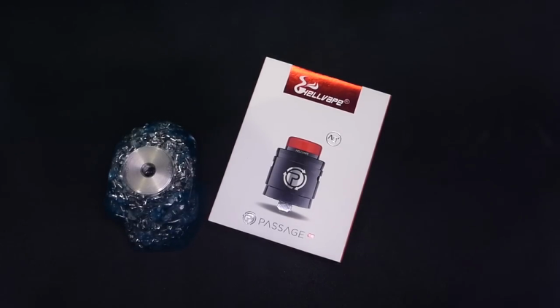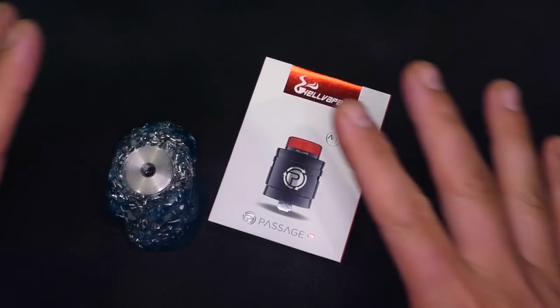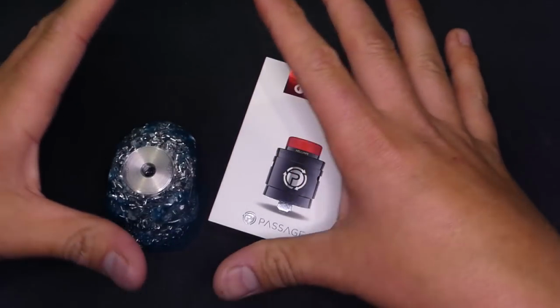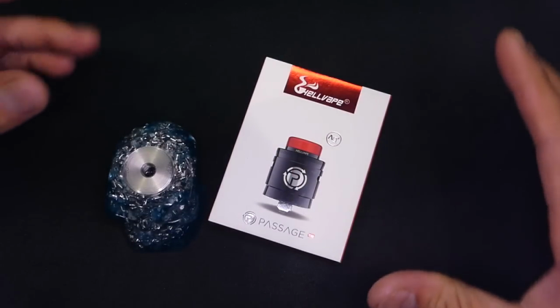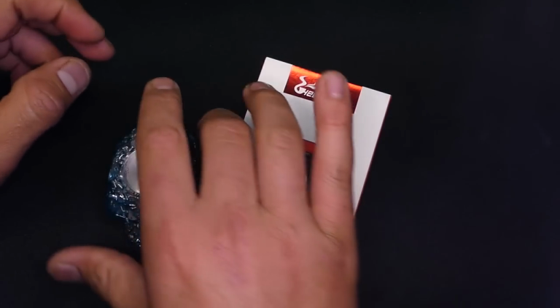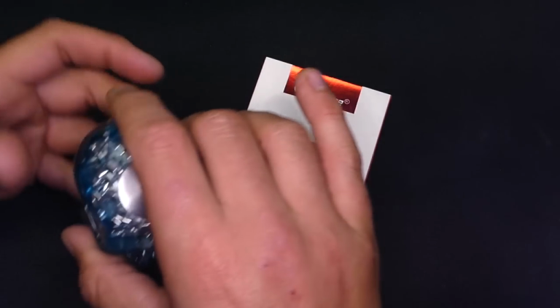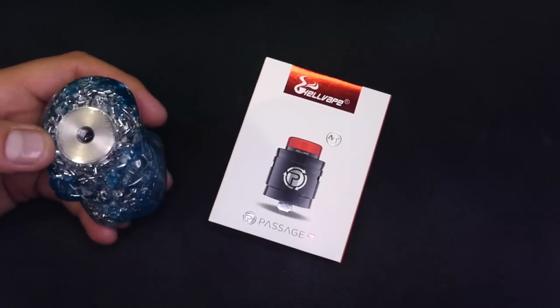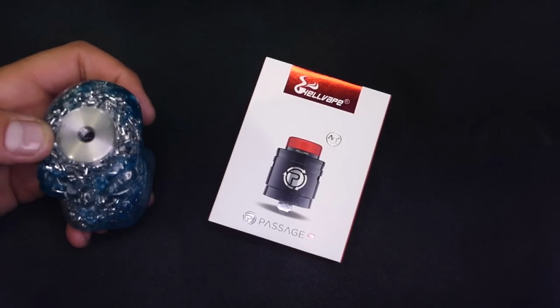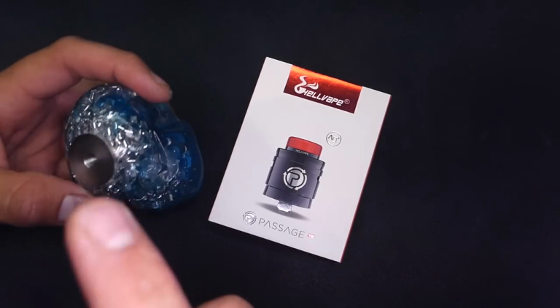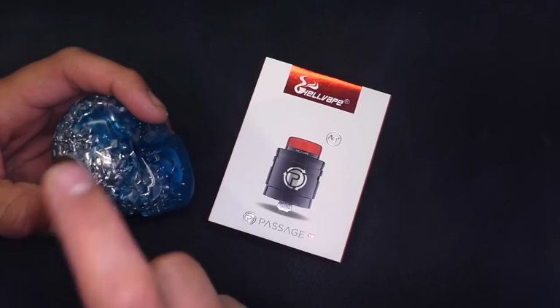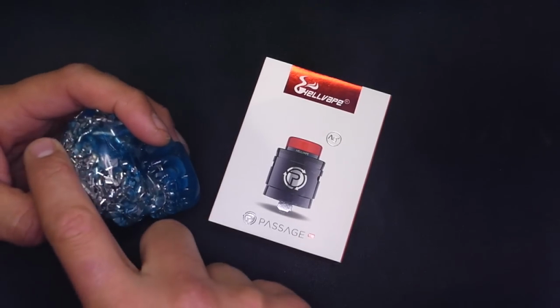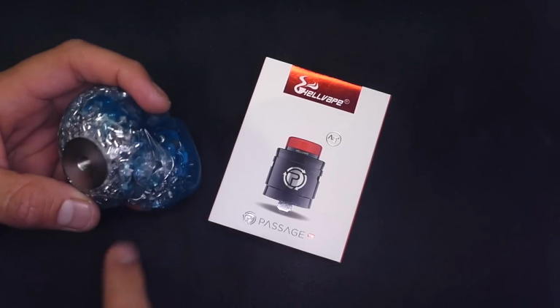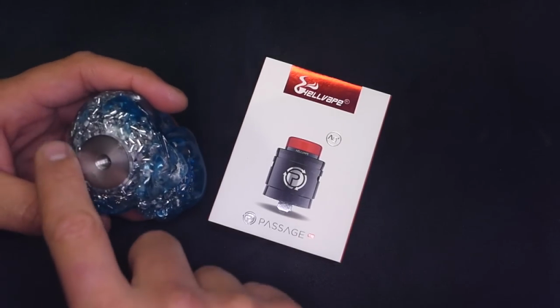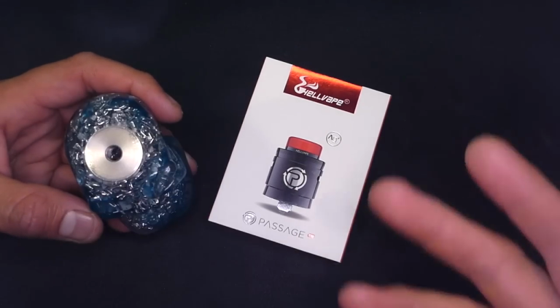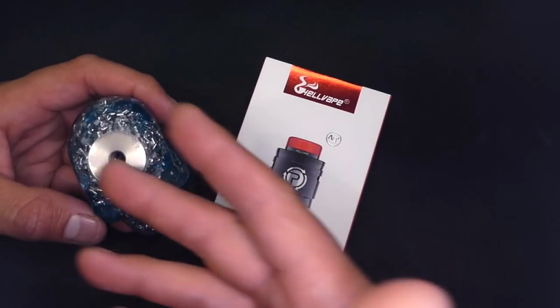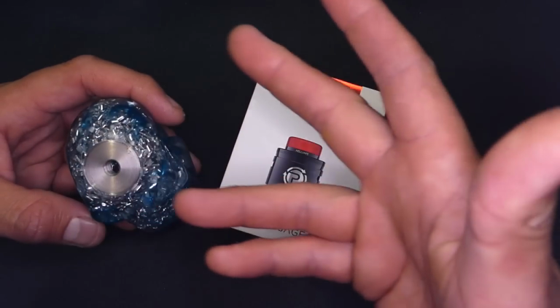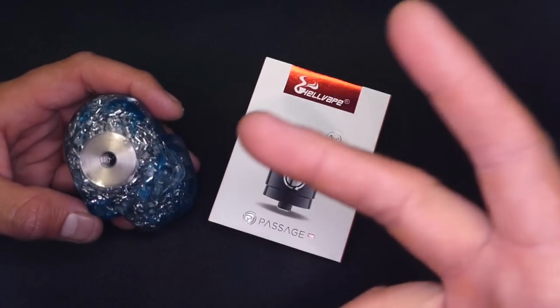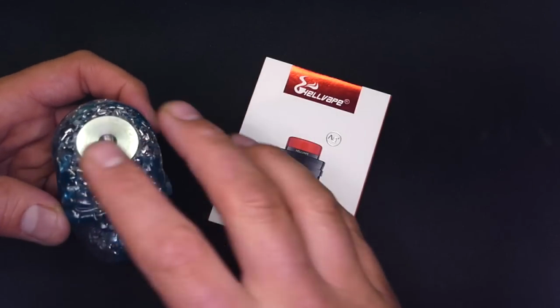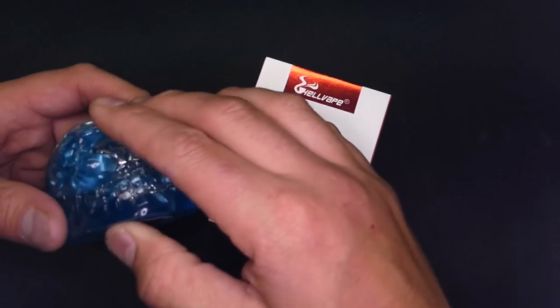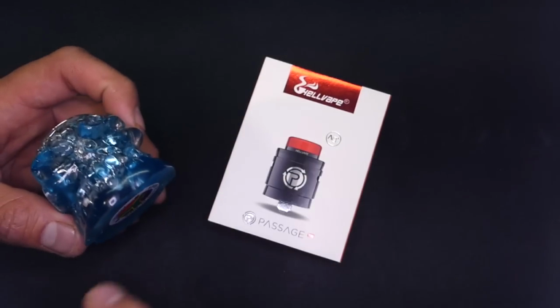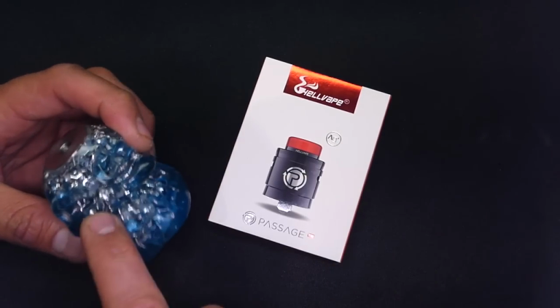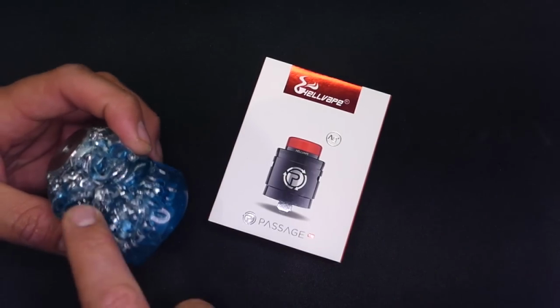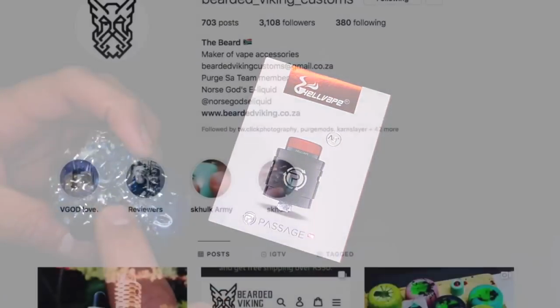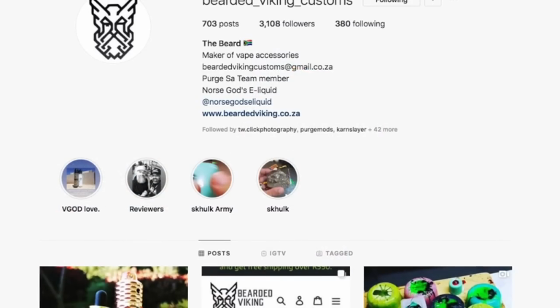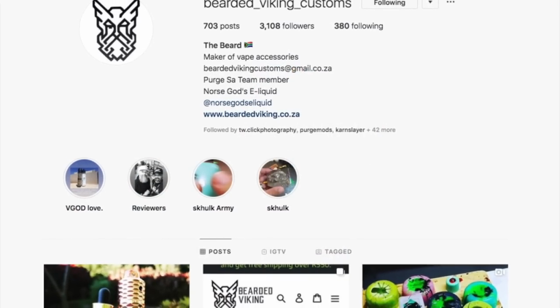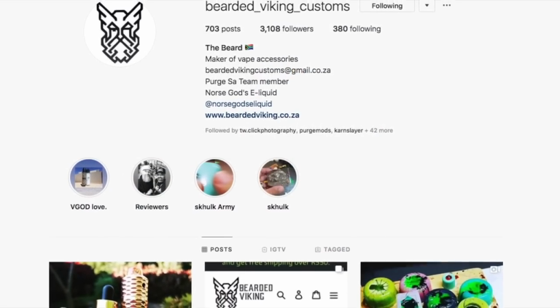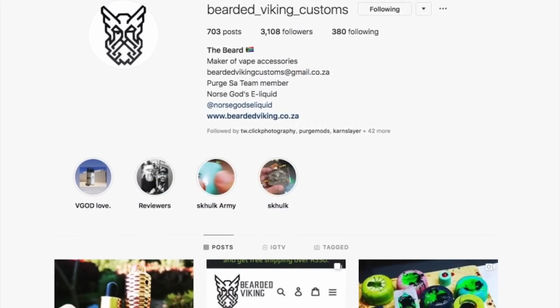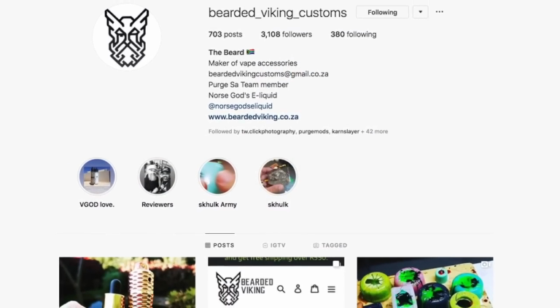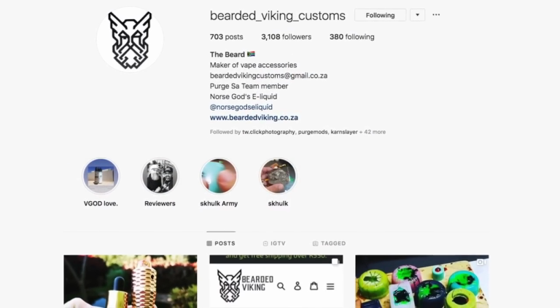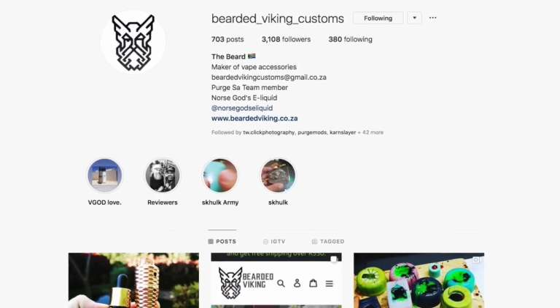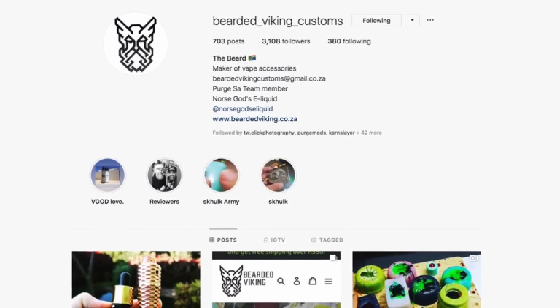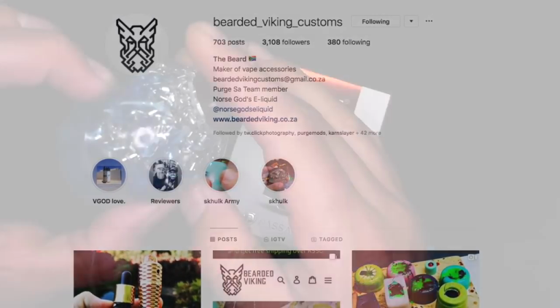Now real quick, before we delve into it, I want to give a big shout out to my homegirl Tina — she actually picked these bad boys up for the channel. I also want to give a big shout out to The Maker, TheBeardedViking on Instagram. Big shout out to you homeboy — these things are absolutely gorgeous.